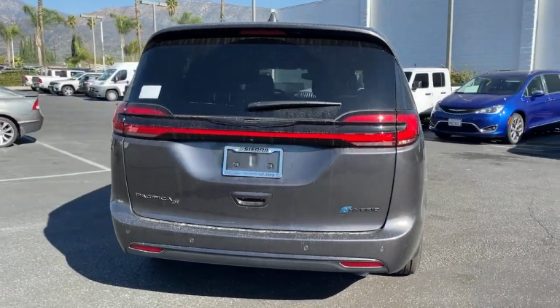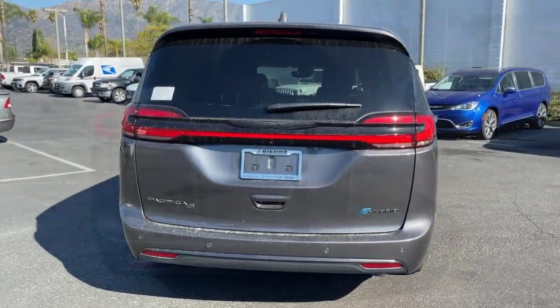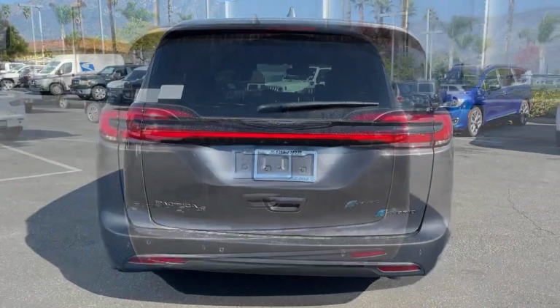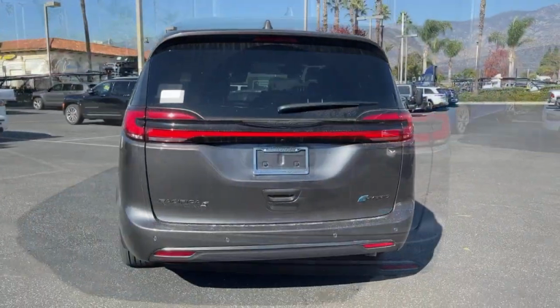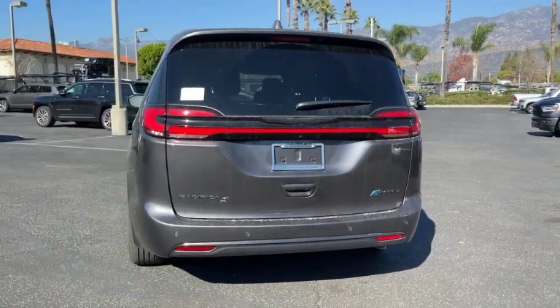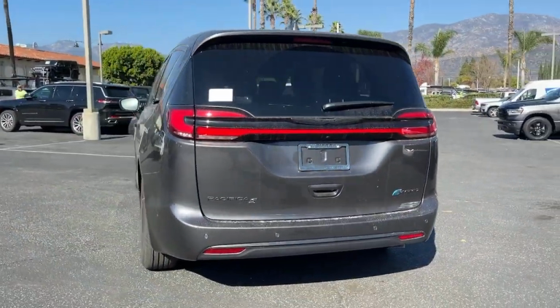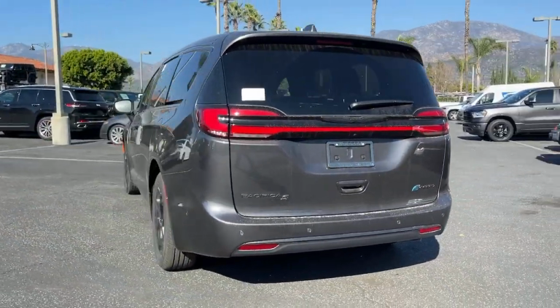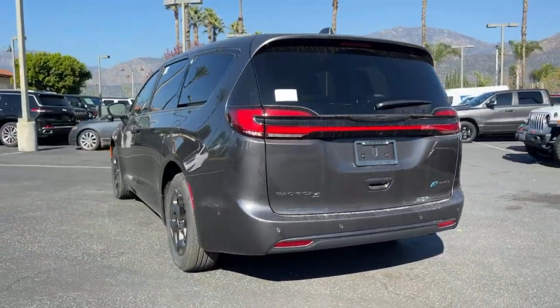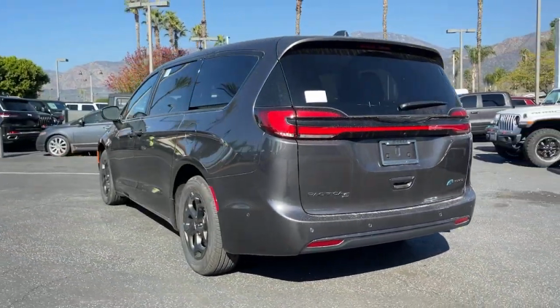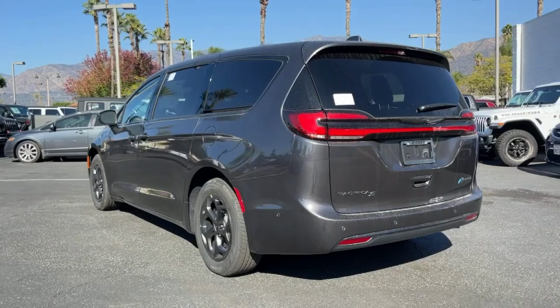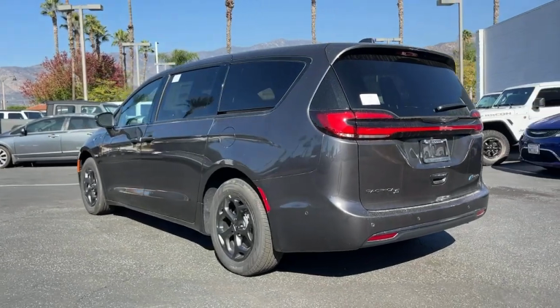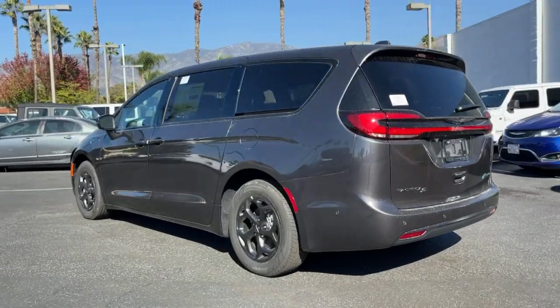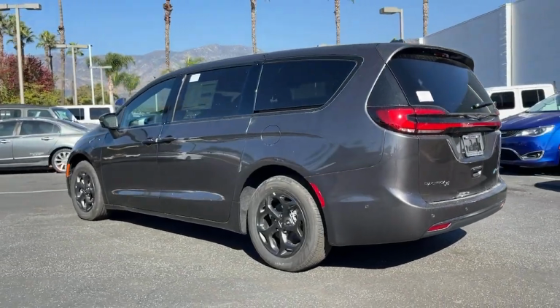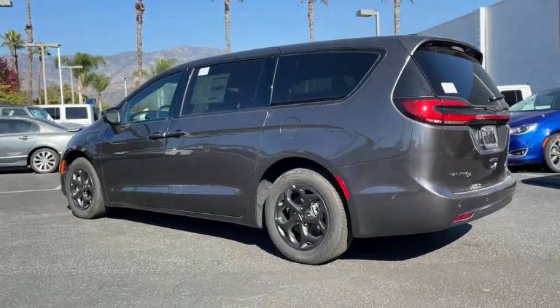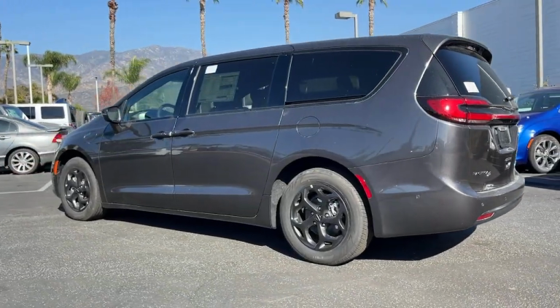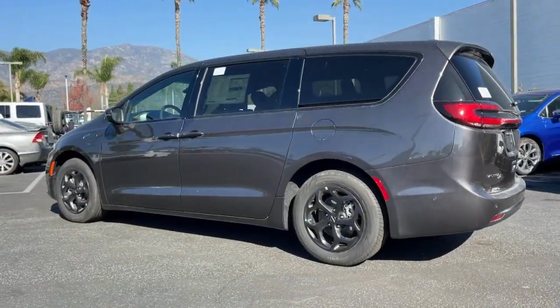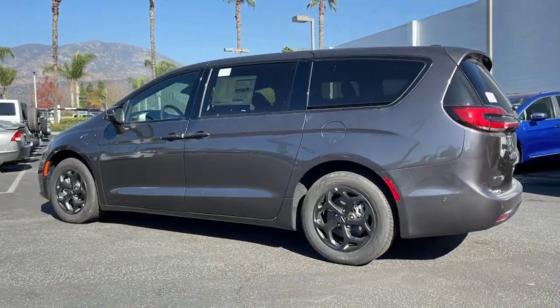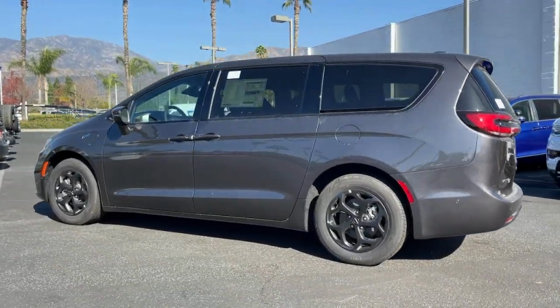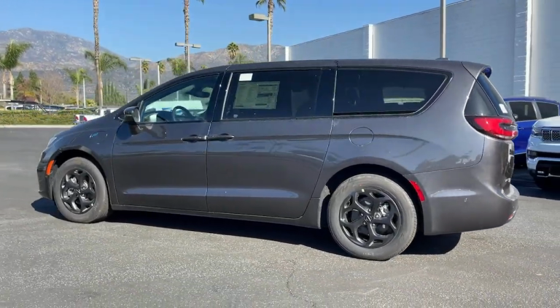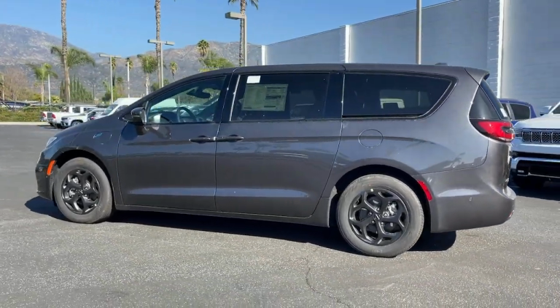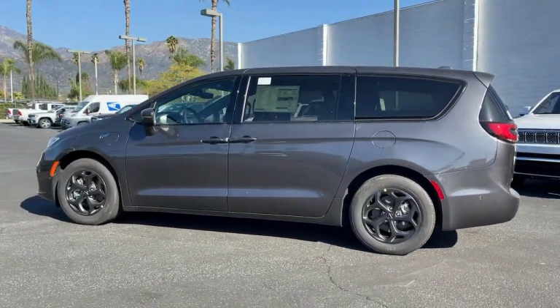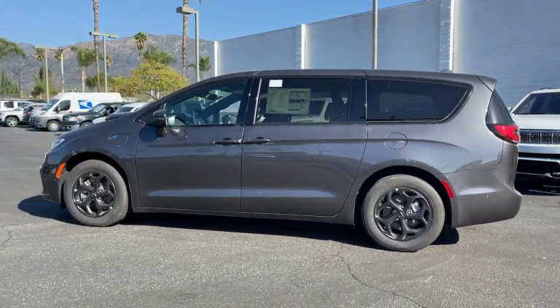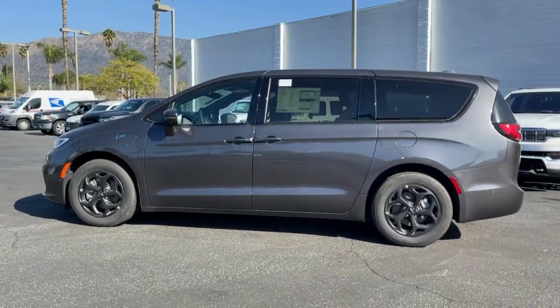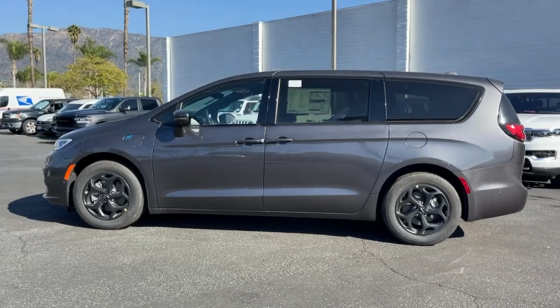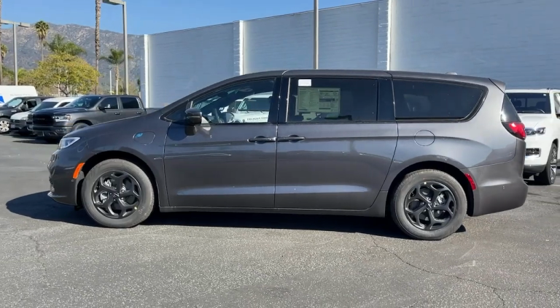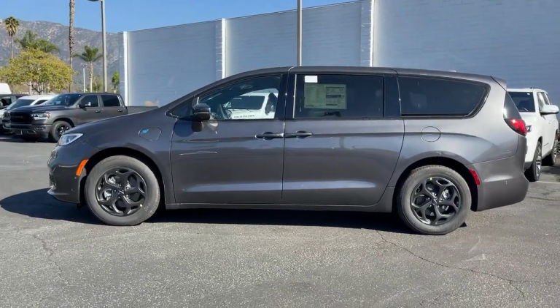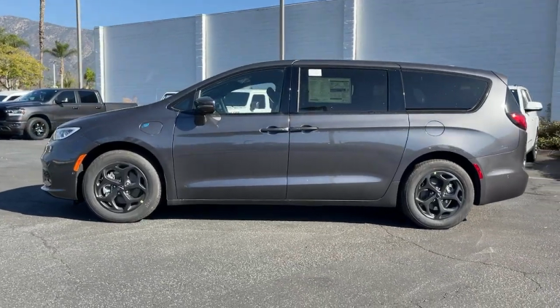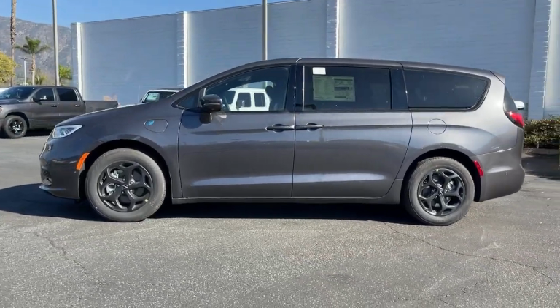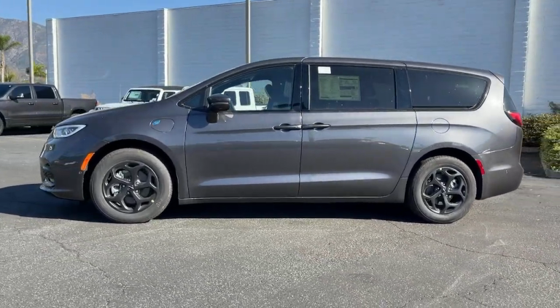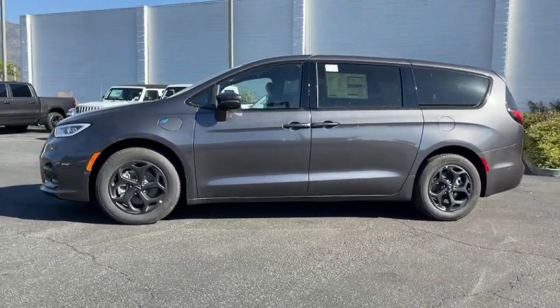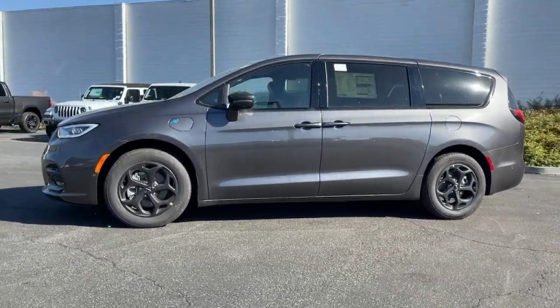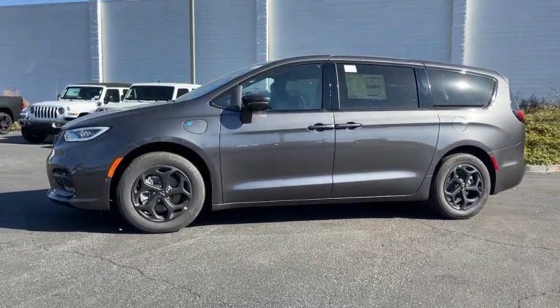These are just some of the great options this vehicle comes with: panoramic roof, hands-free liftgate, keyless entry, sun/moonroof, navigation system, V6 cylinder engine.